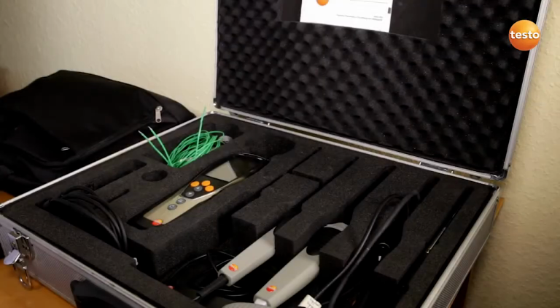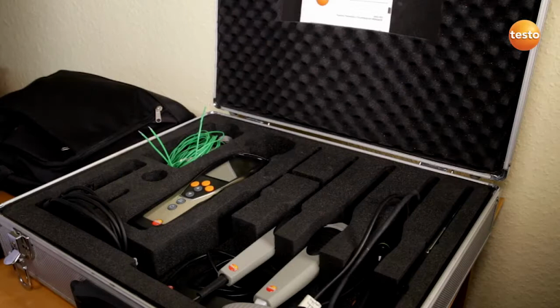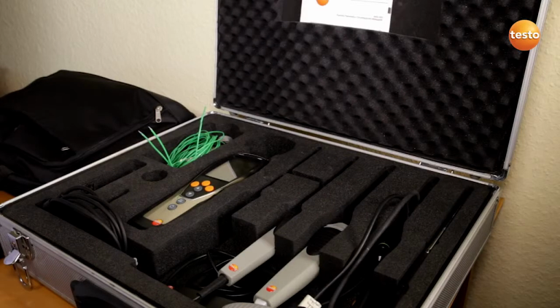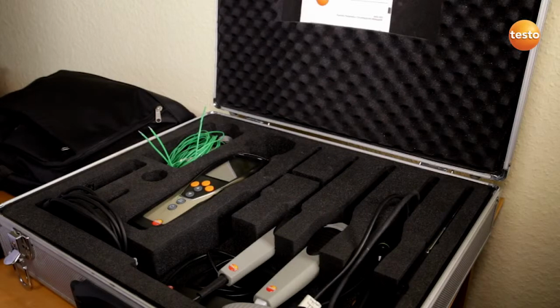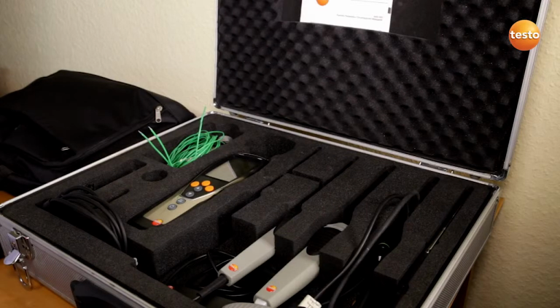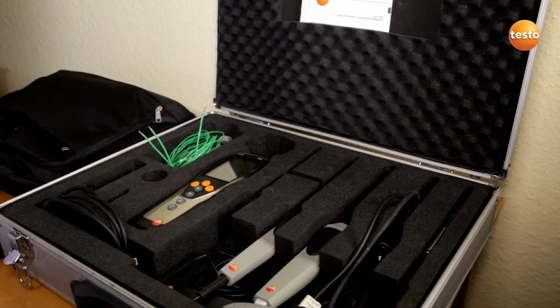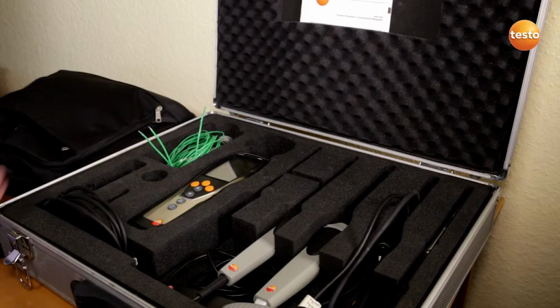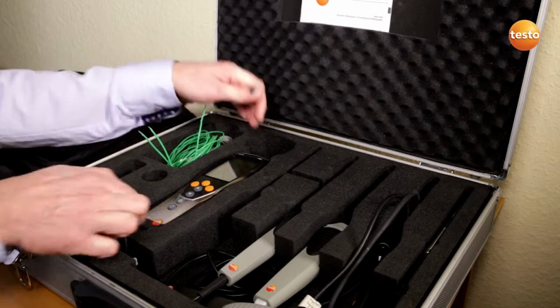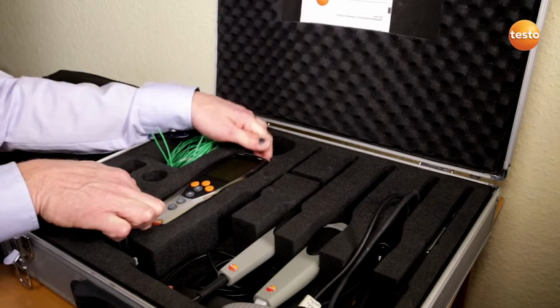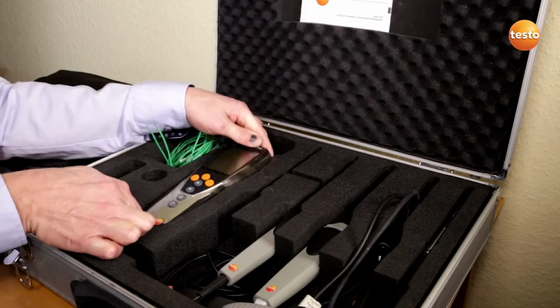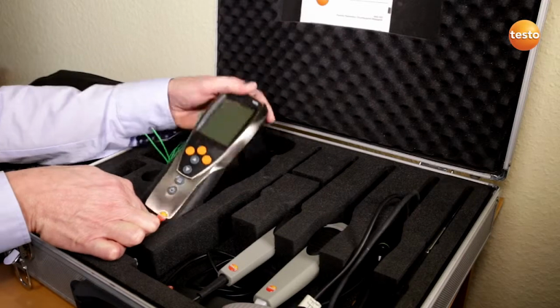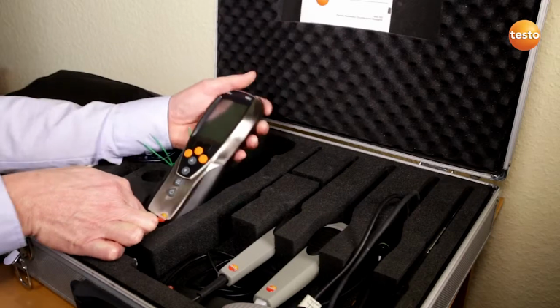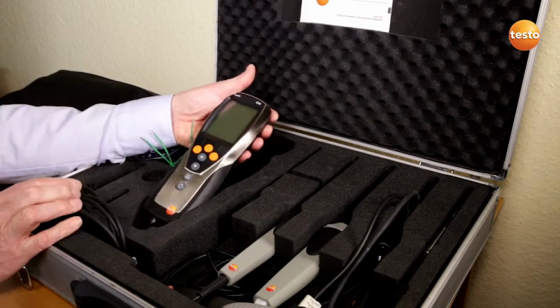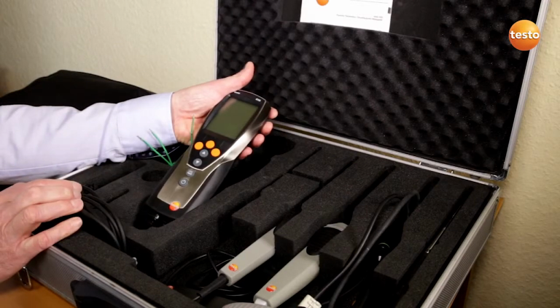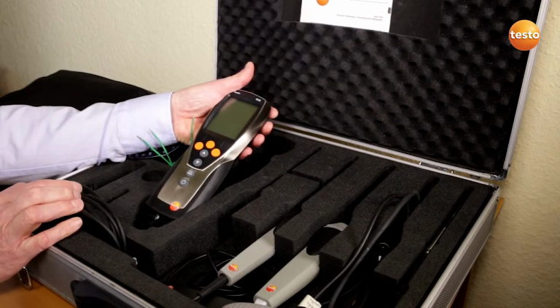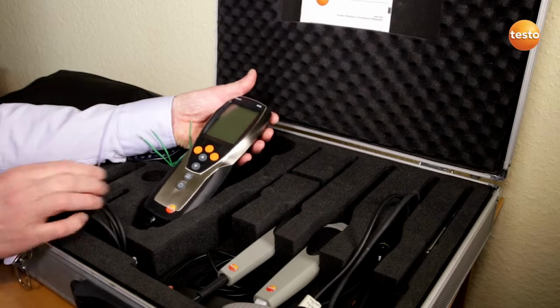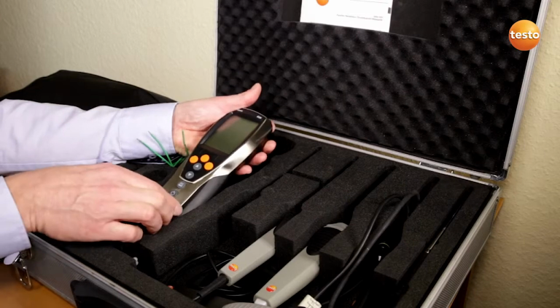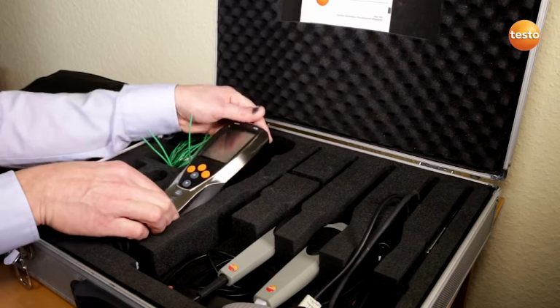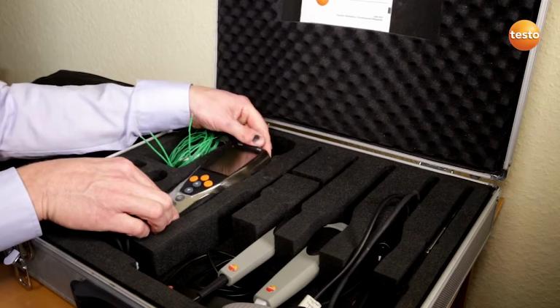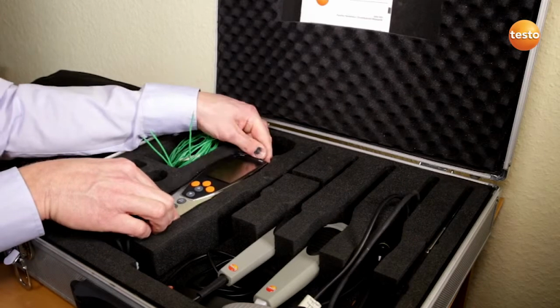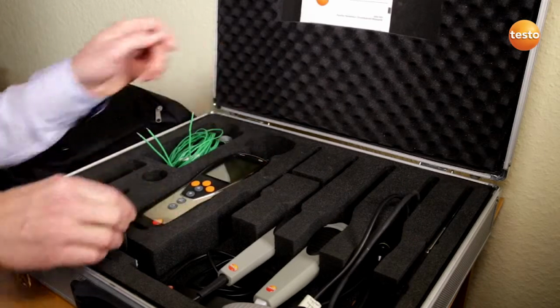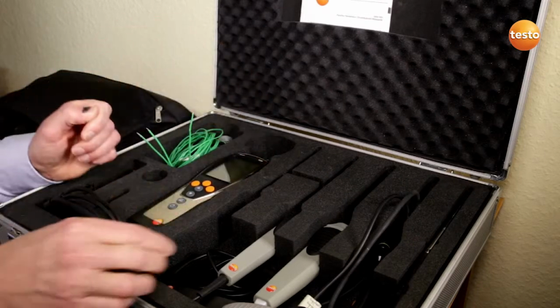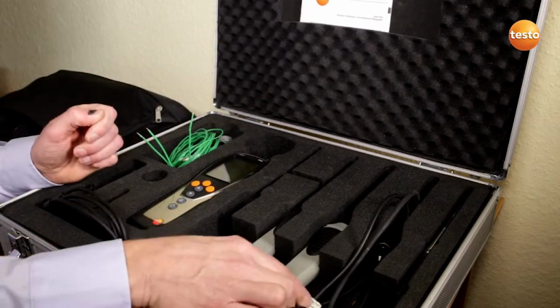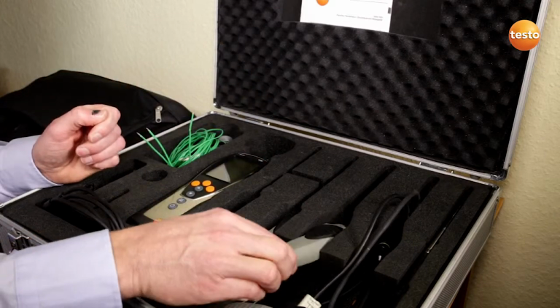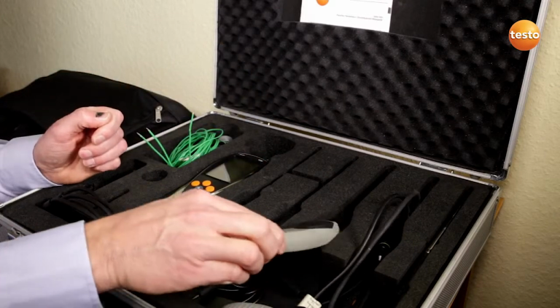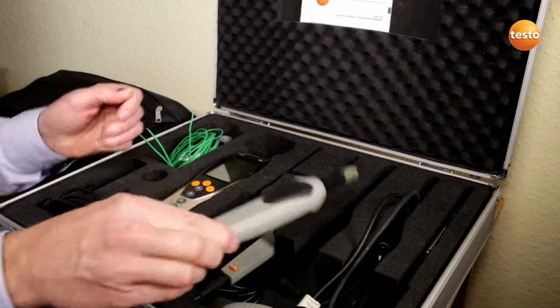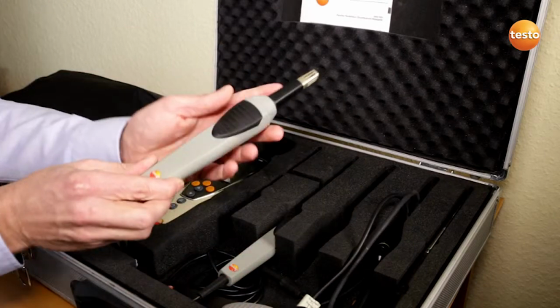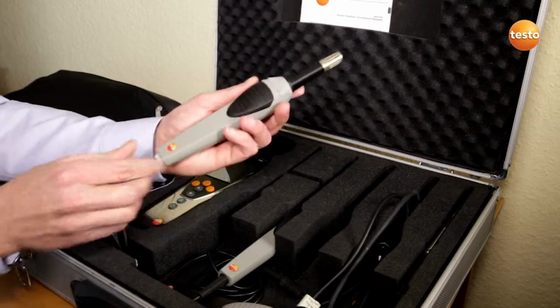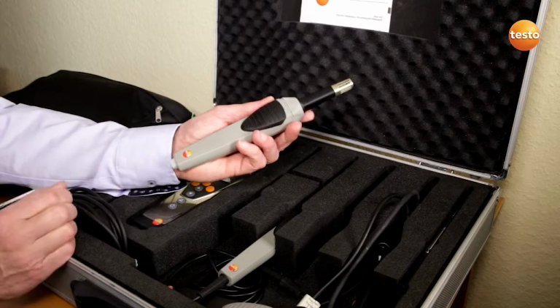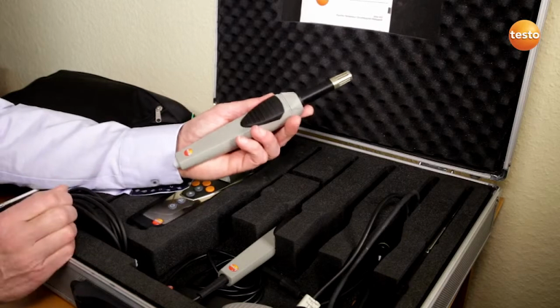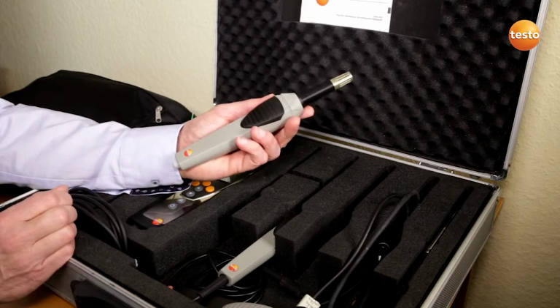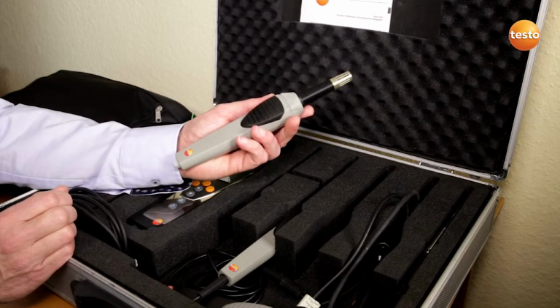In order to determine the U-value, we need three temperatures, which then come together in this measuring instrument. First of all, the outside temperature, which is recorded and forwarded by this wireless probe.